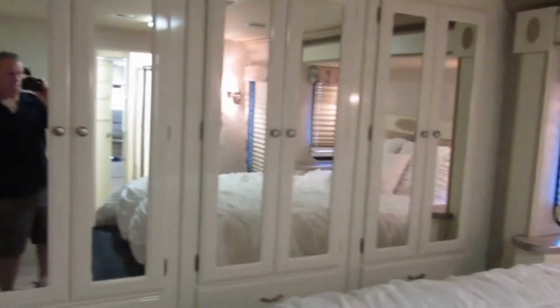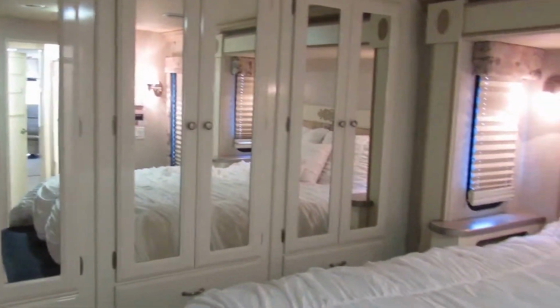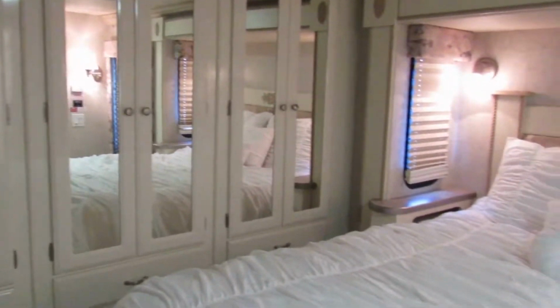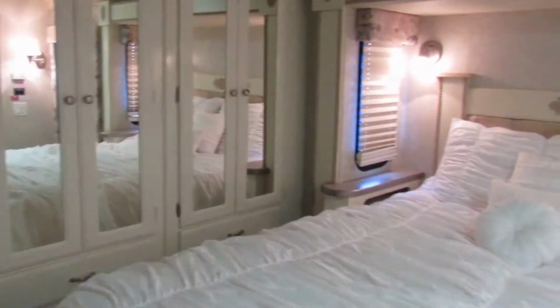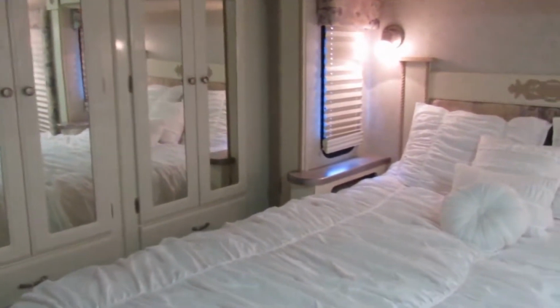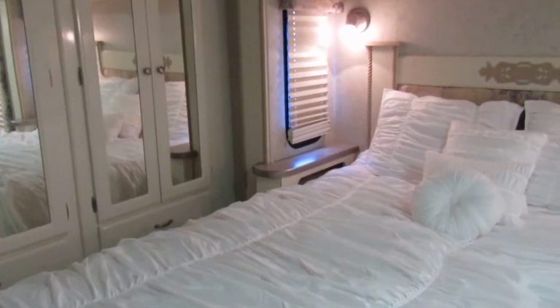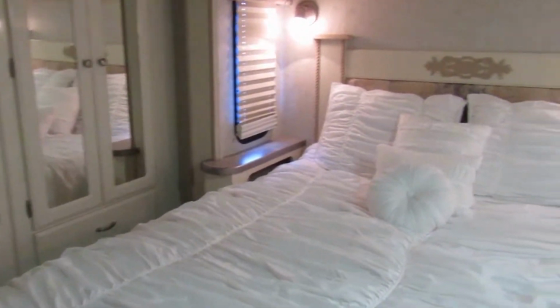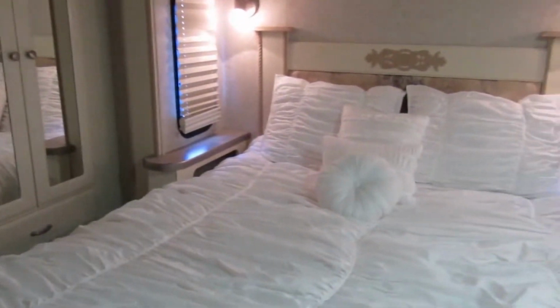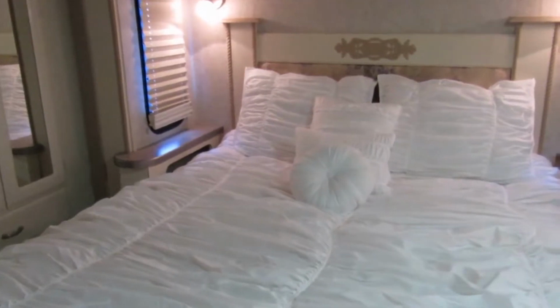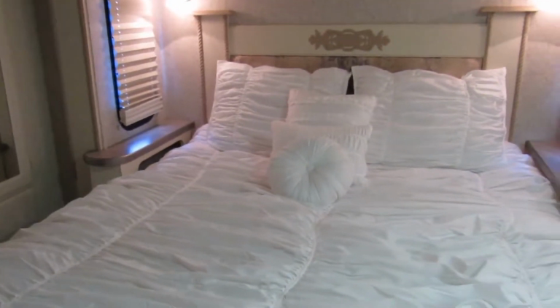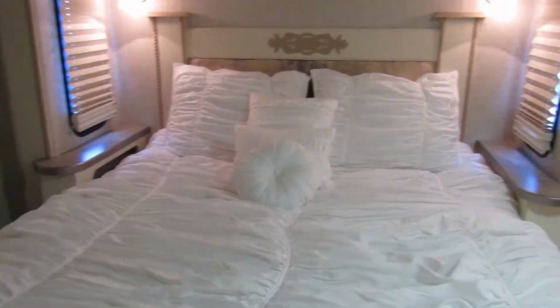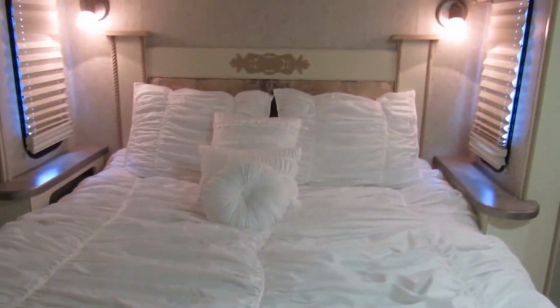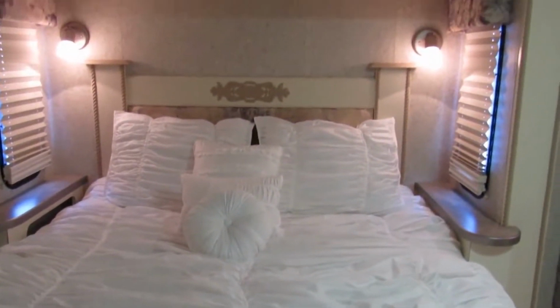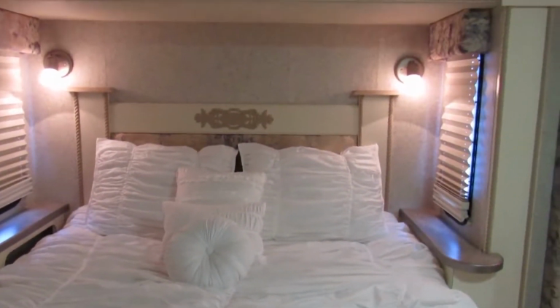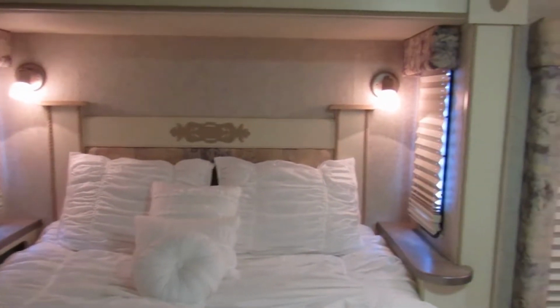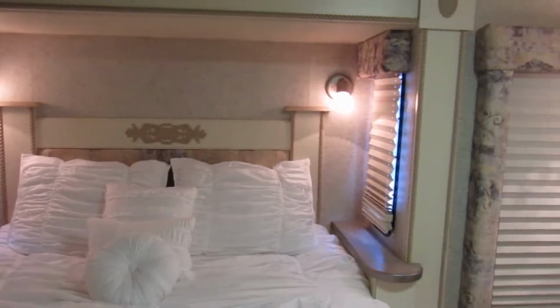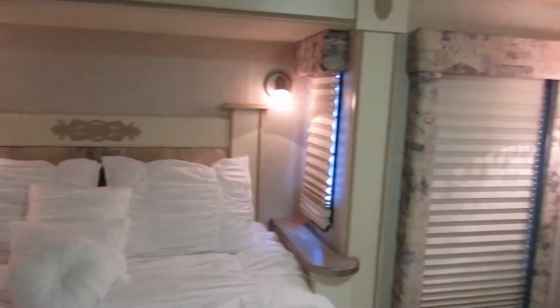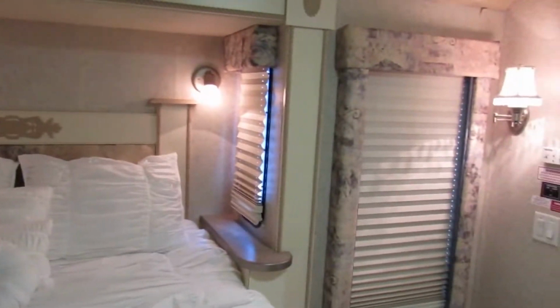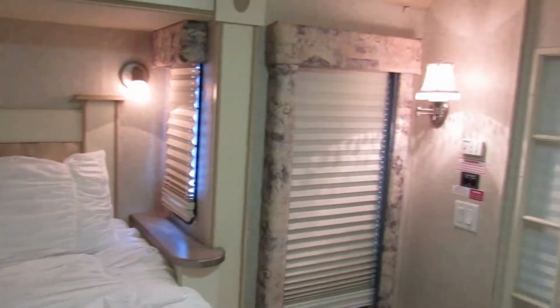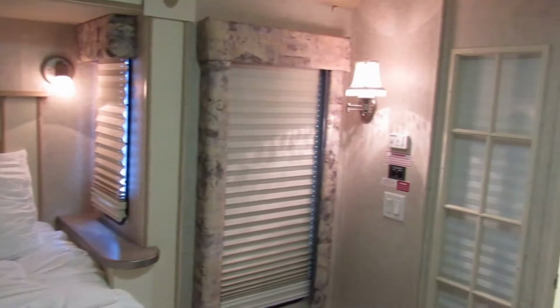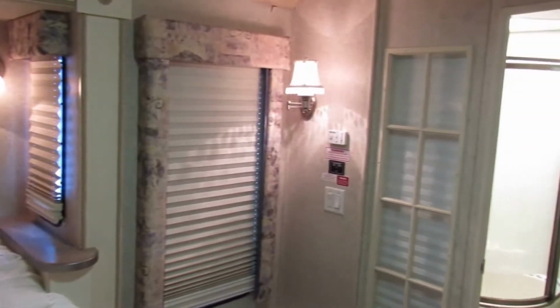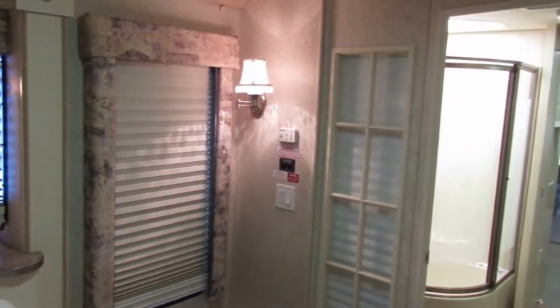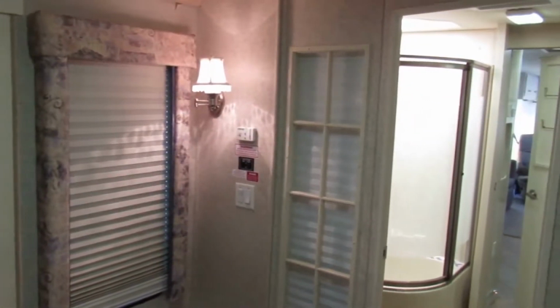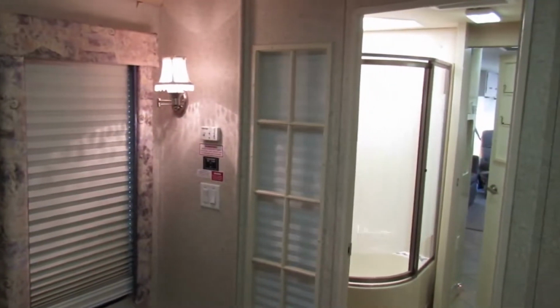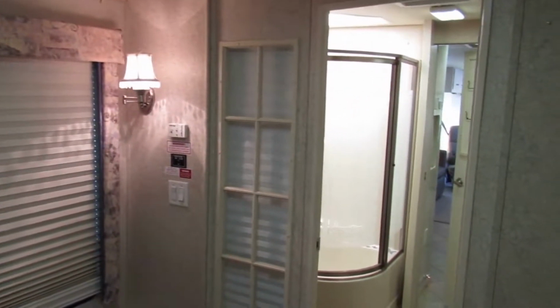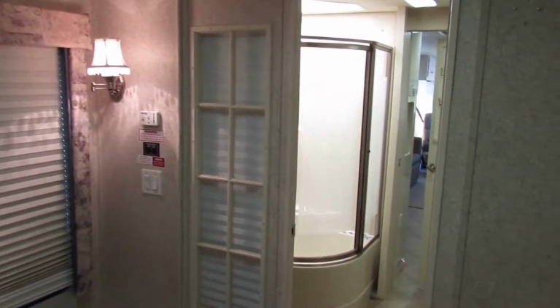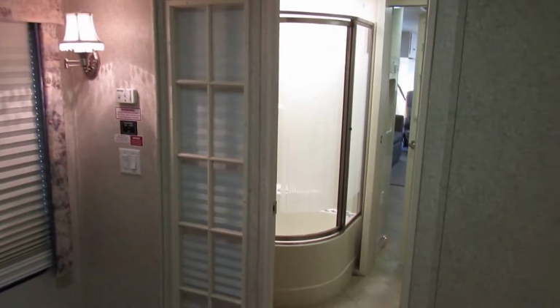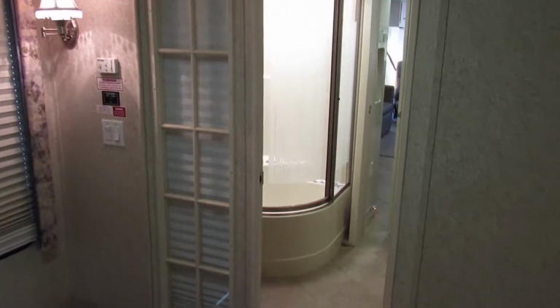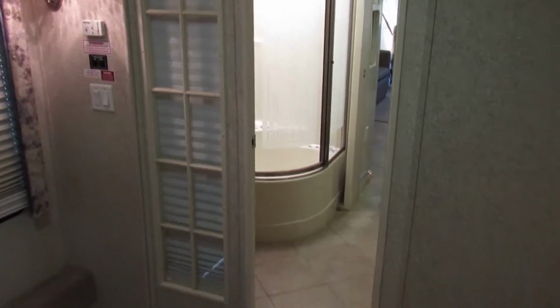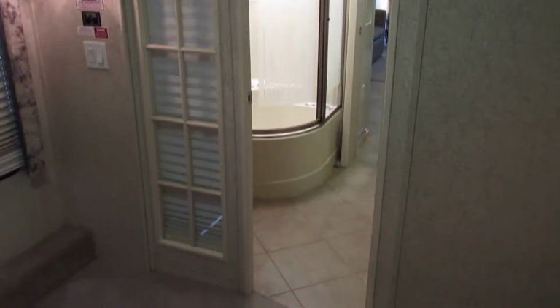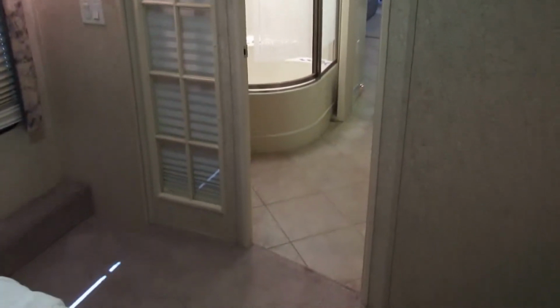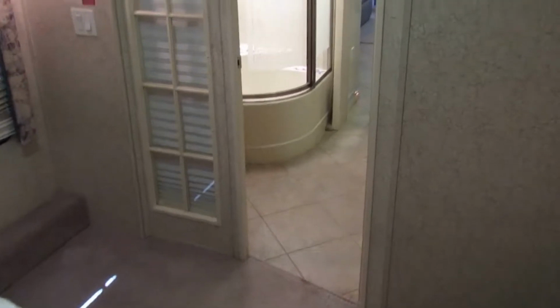And then once again, it's got the cross ventilation for the windows. Beautiful bedroom. It really has a nice large shower. There's those French doors I was talking about — I love those. It's got a nice big shower and tile floors.